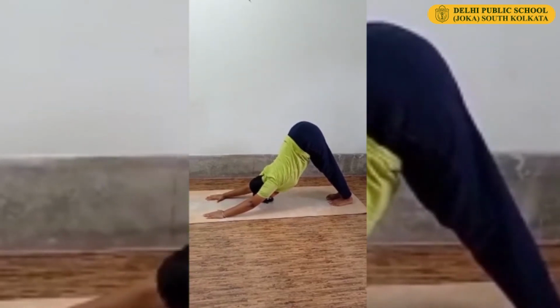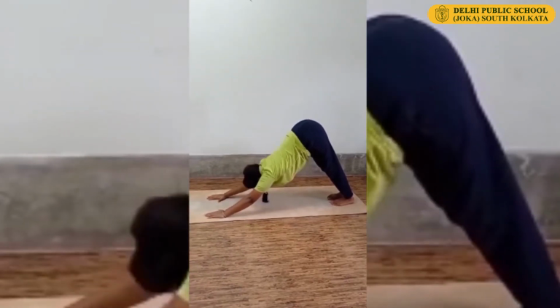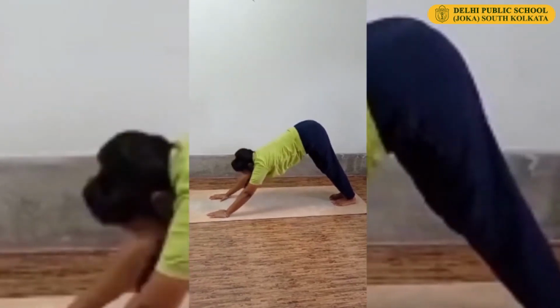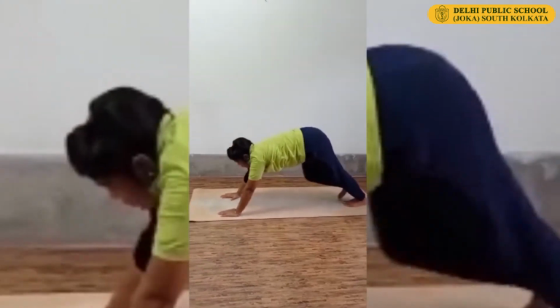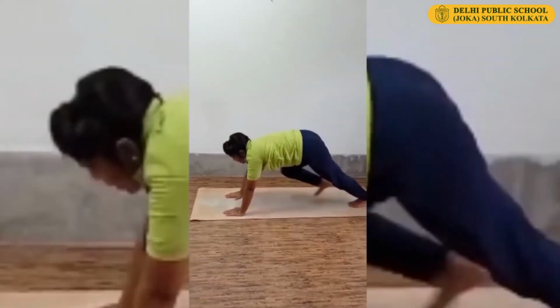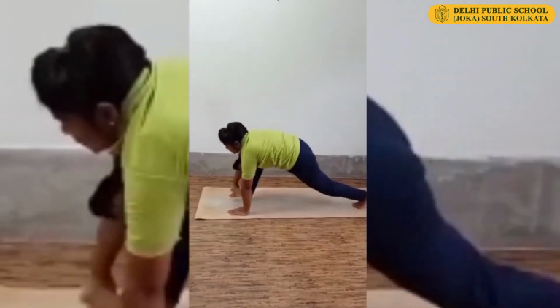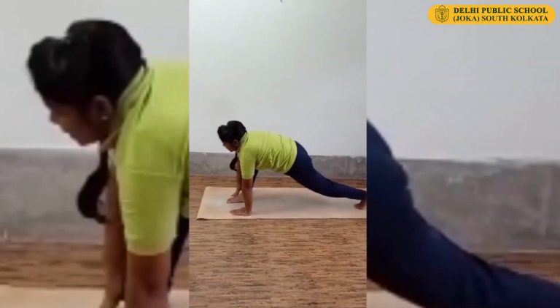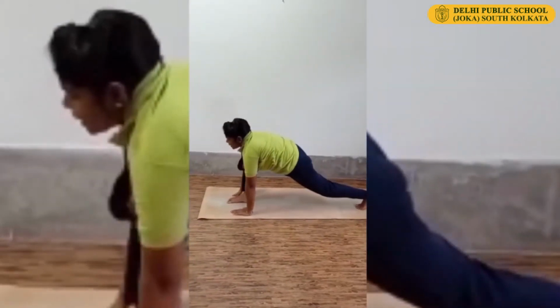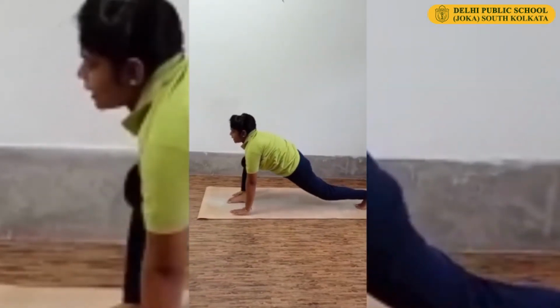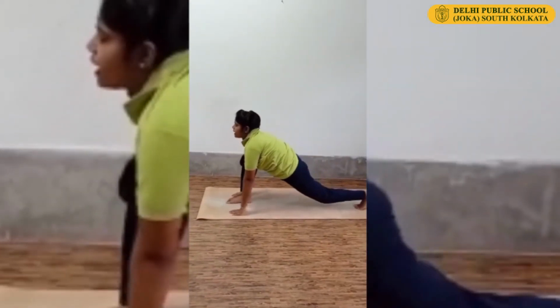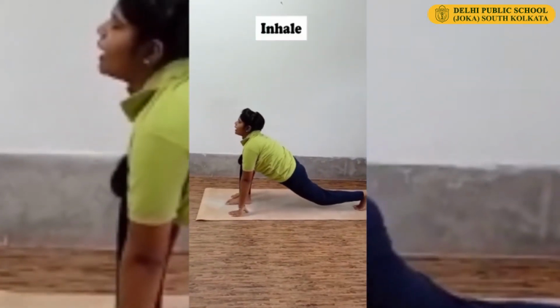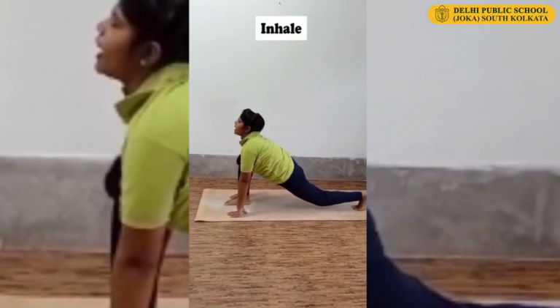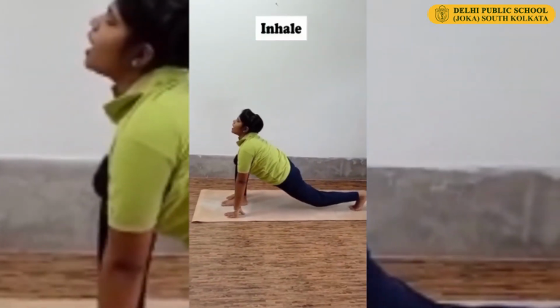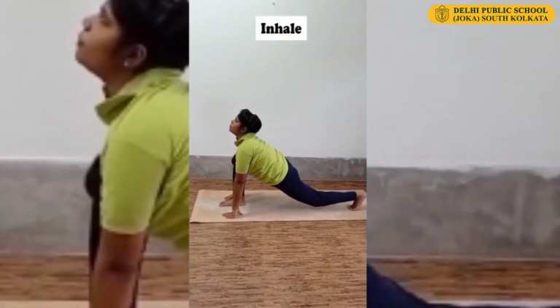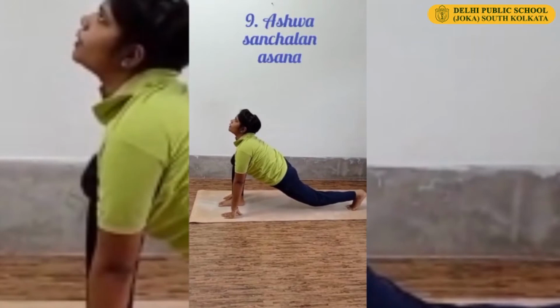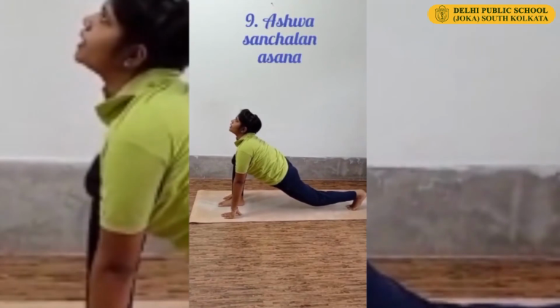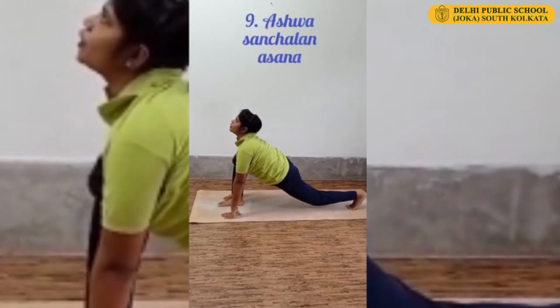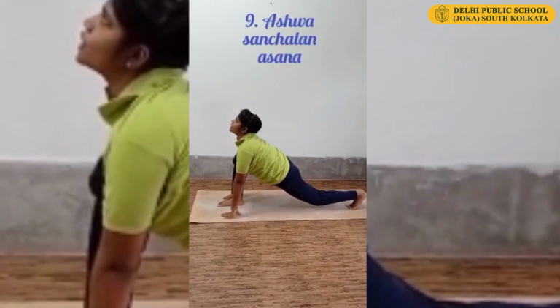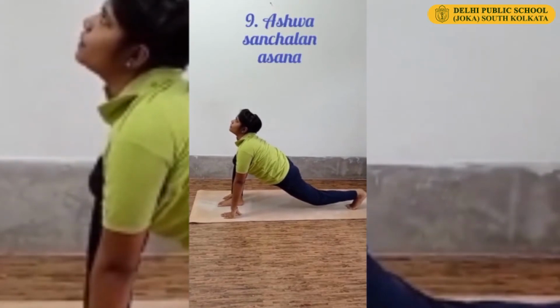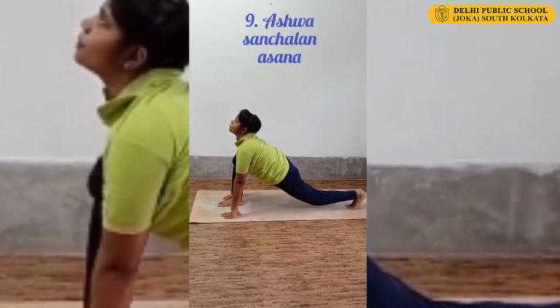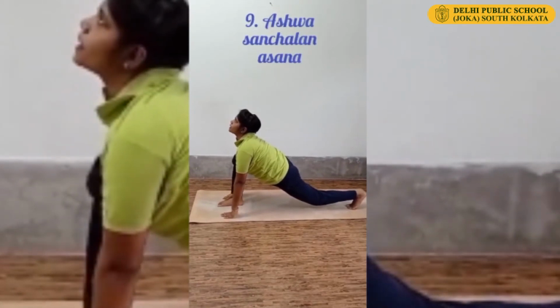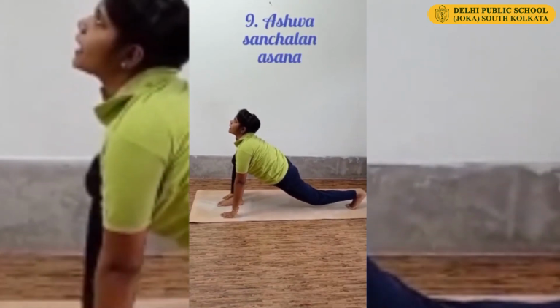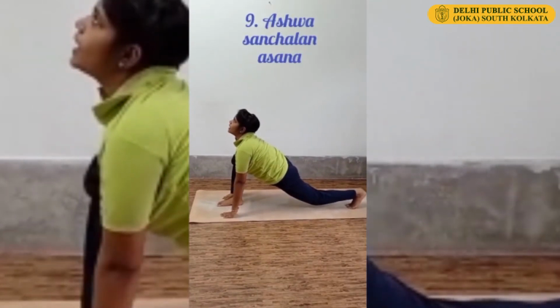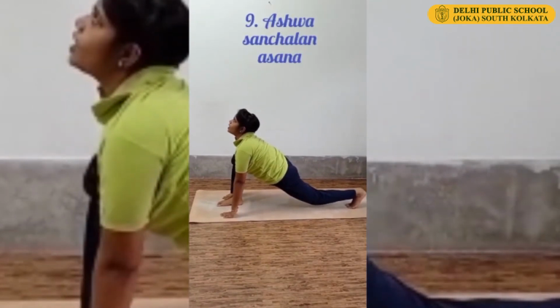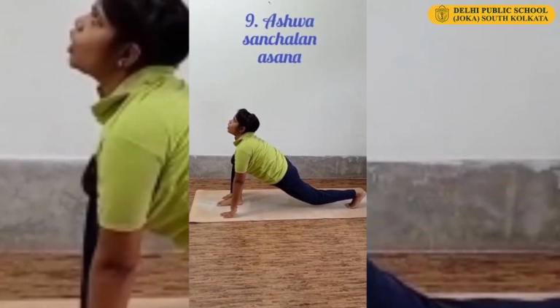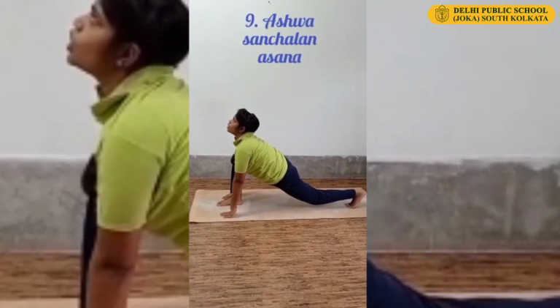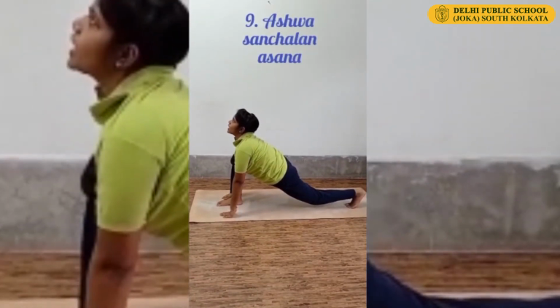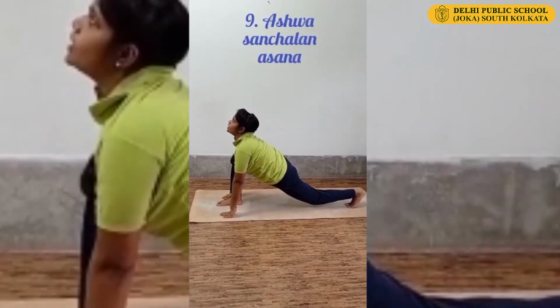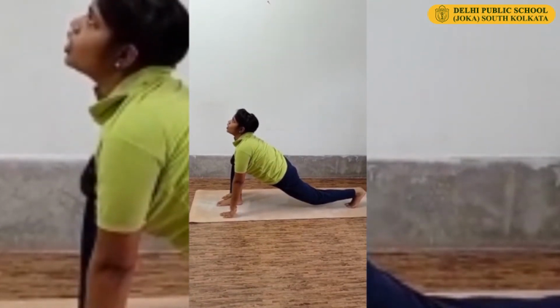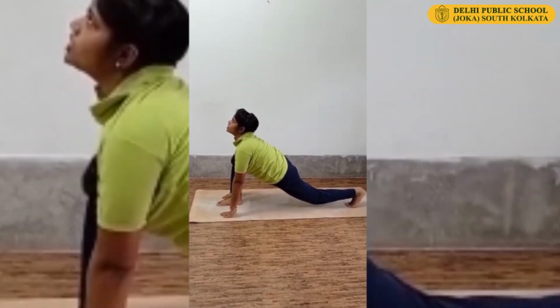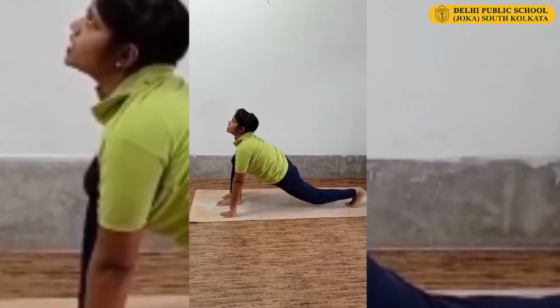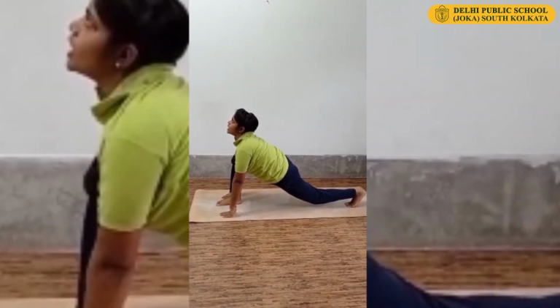Bring your right leg forward. Head up, lower your hip. Again Horse Riding or Ashwa Sanchalanasana. Remember, your front leg should be in a straight line.